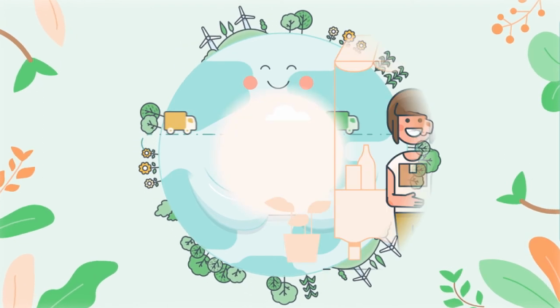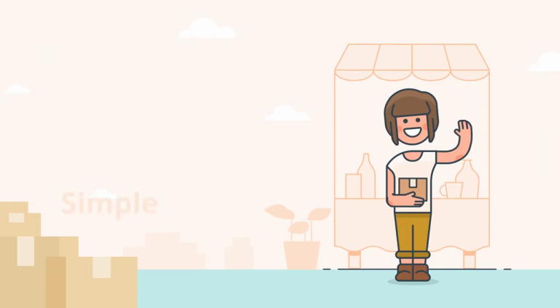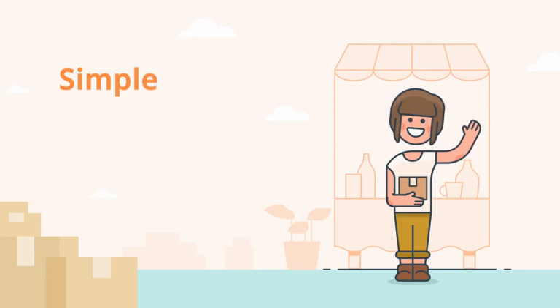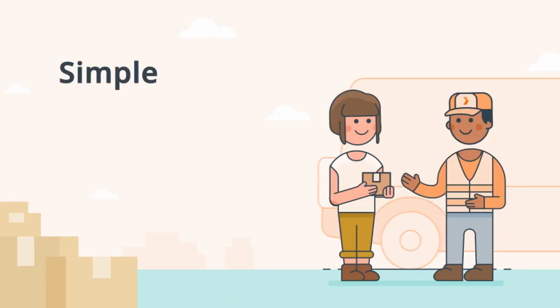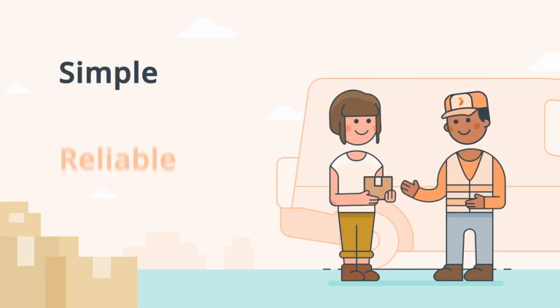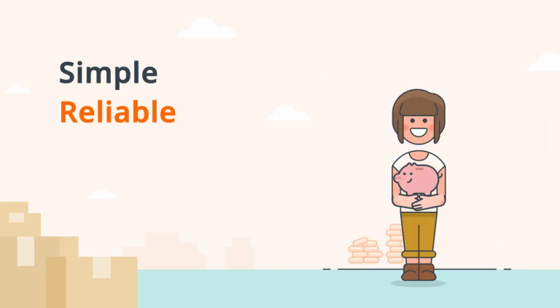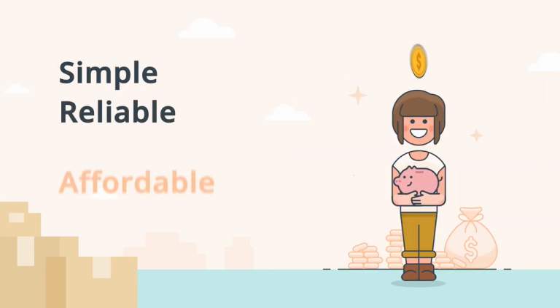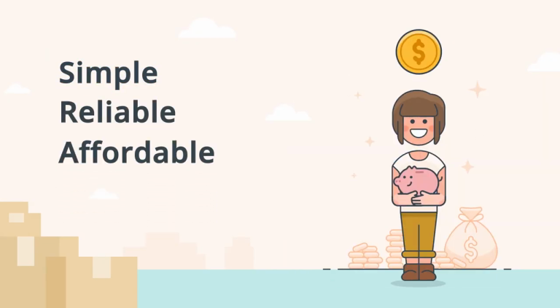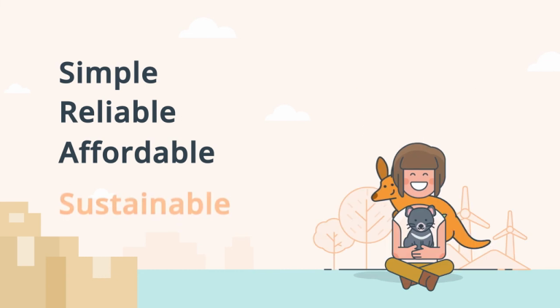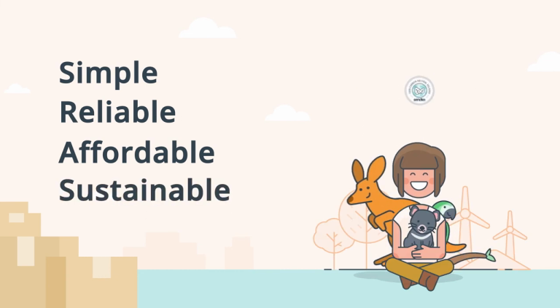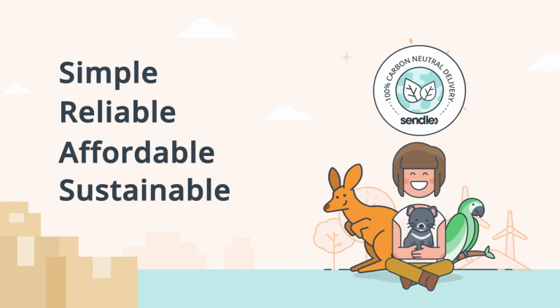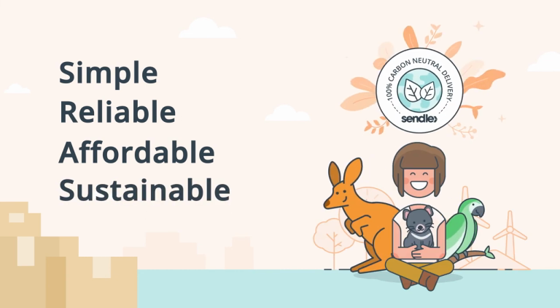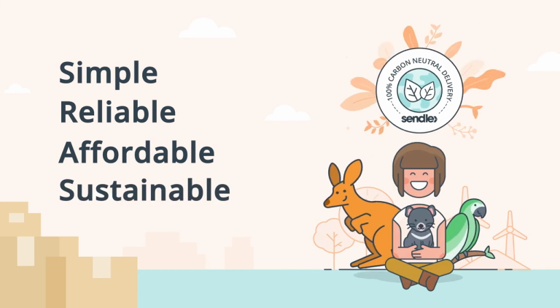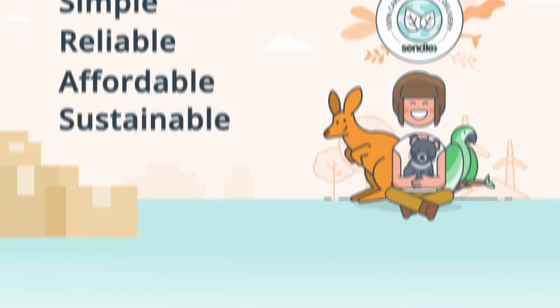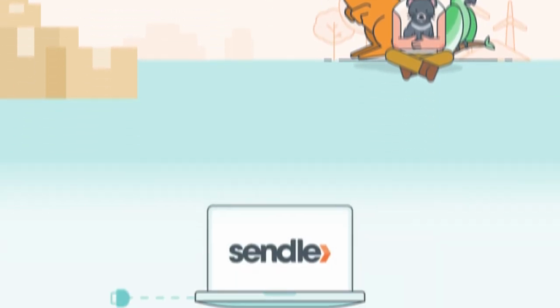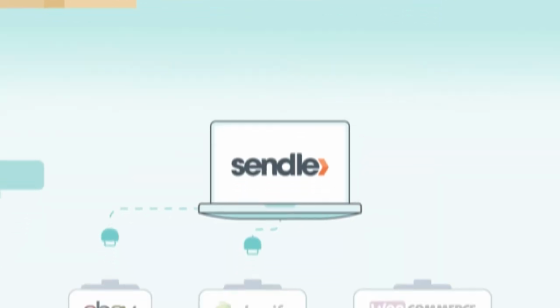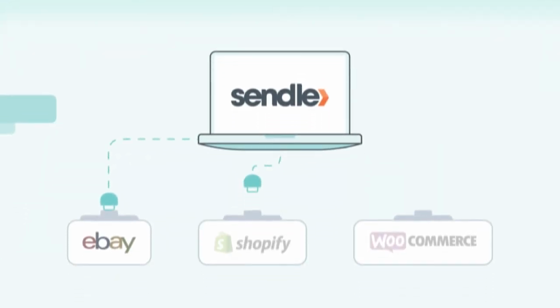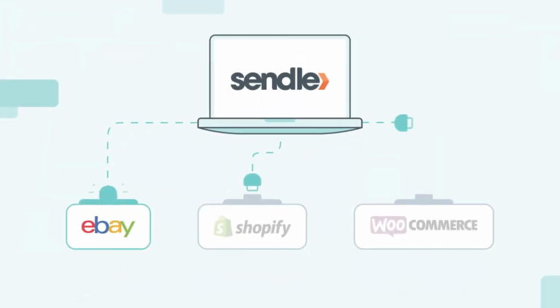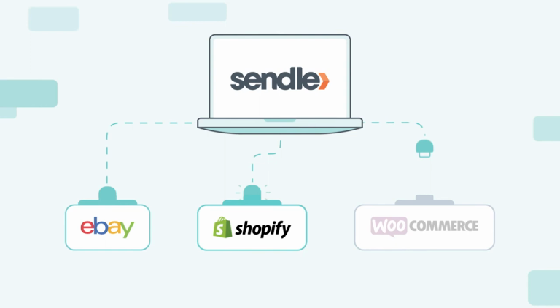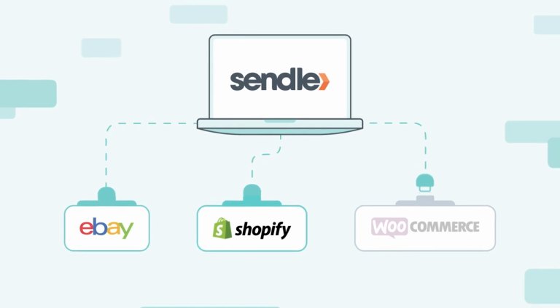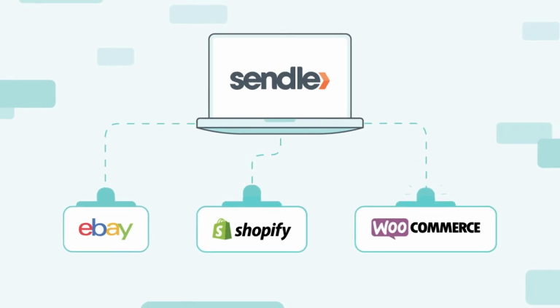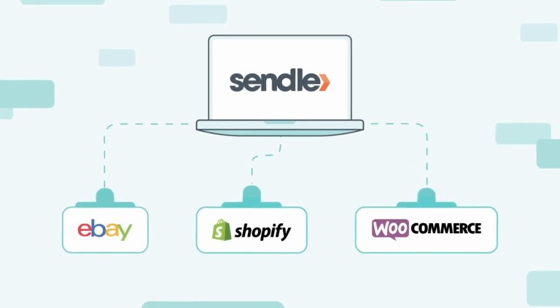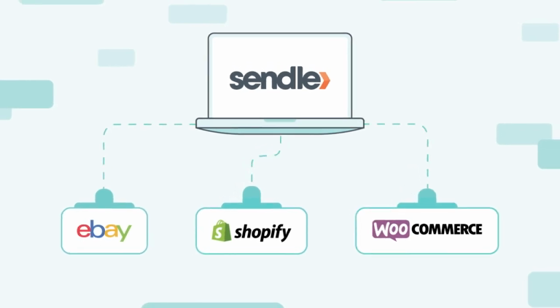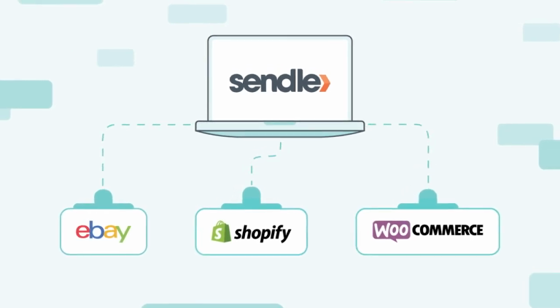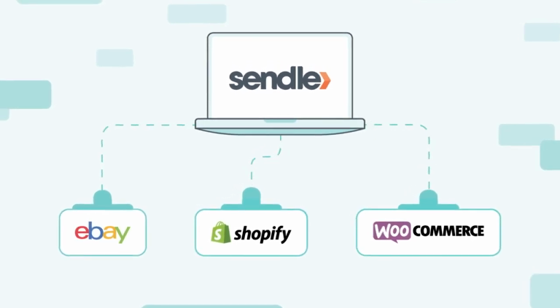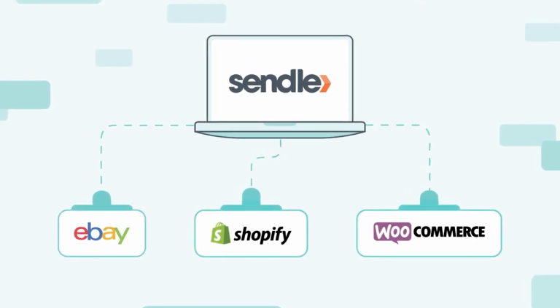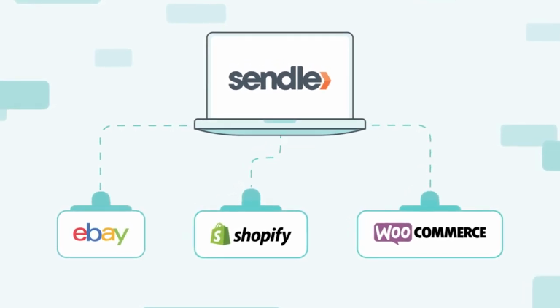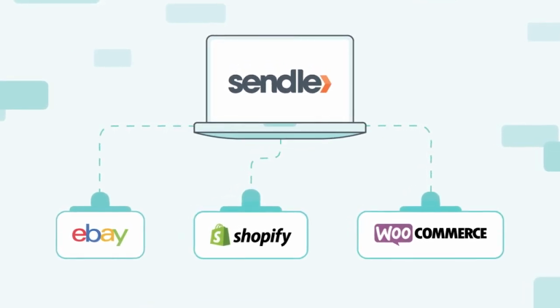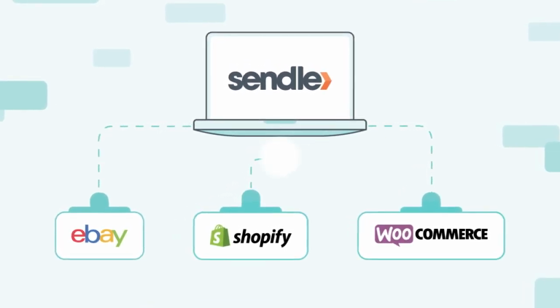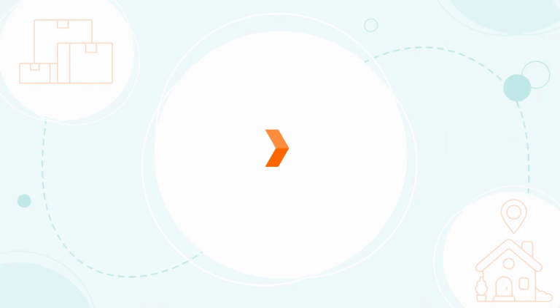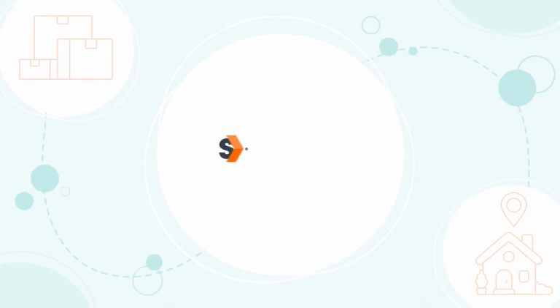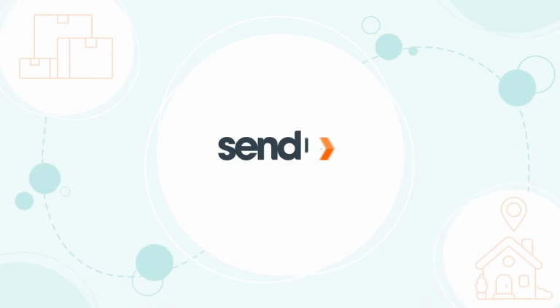Sendel offers simple, reliable, affordable, and sustainable shipping for small businesses, and integrates with the software you already use. You can spend more time on your business and less time on shipping. Sendel.